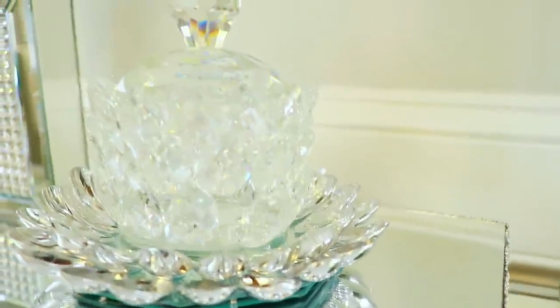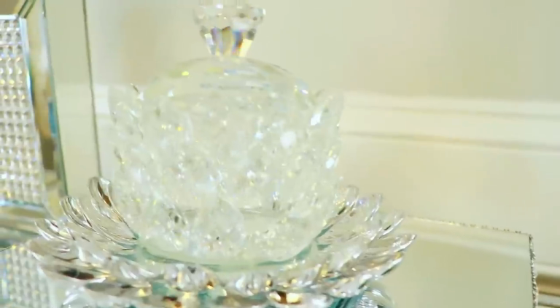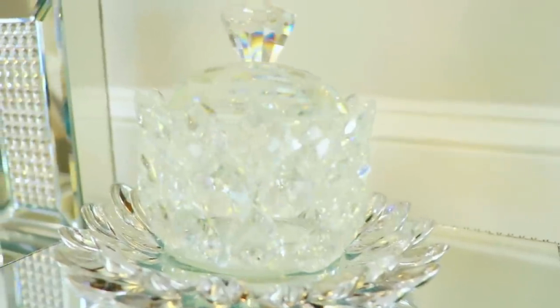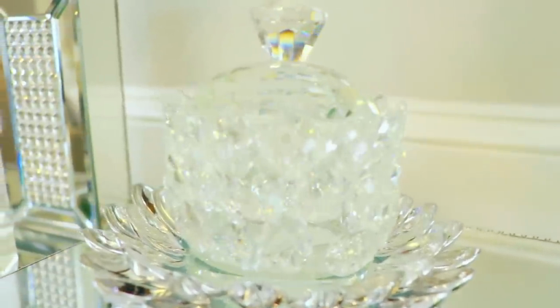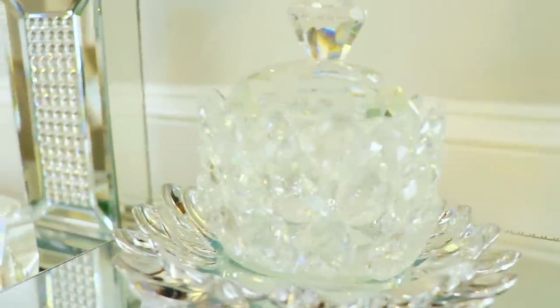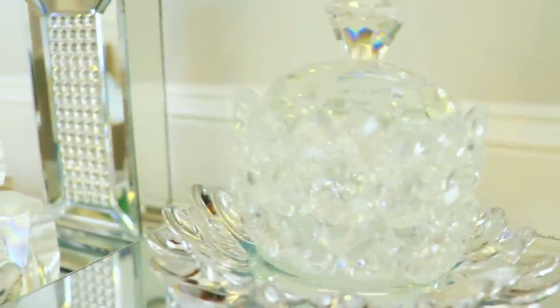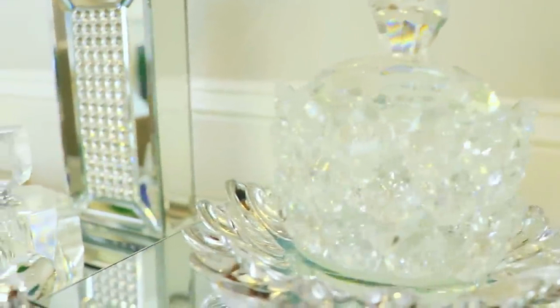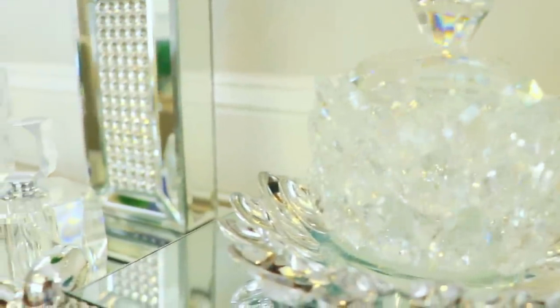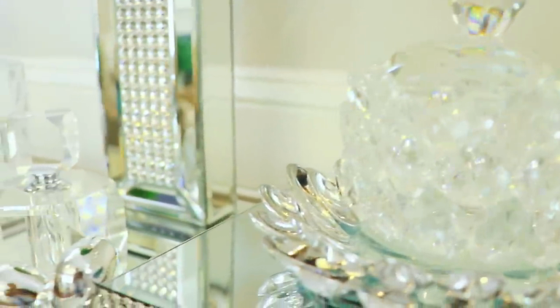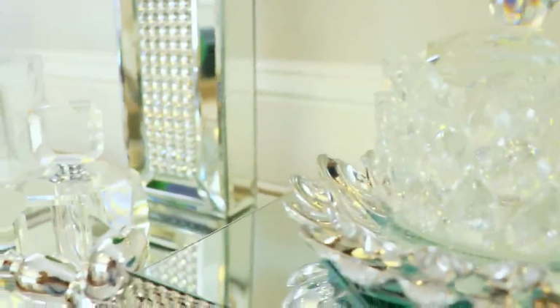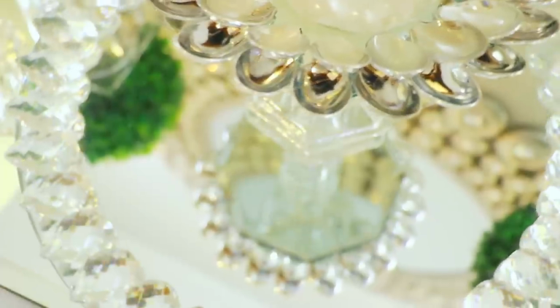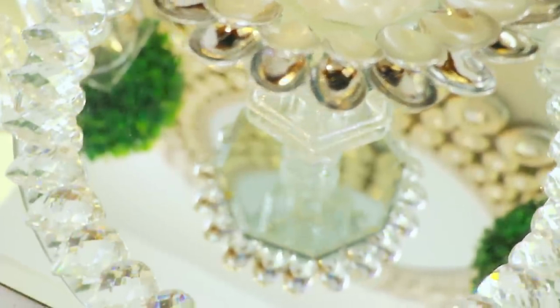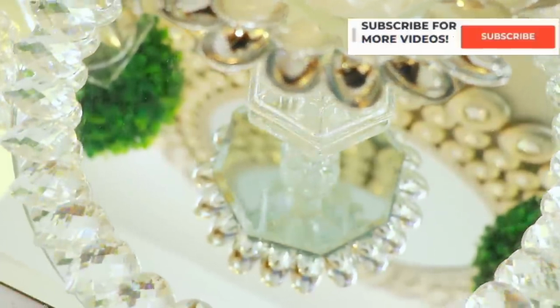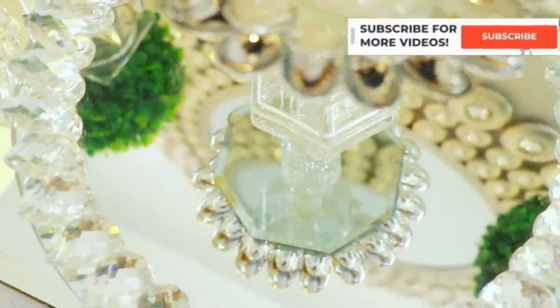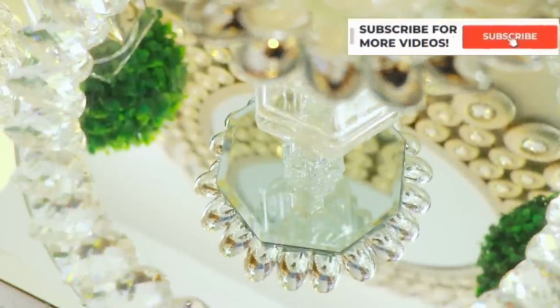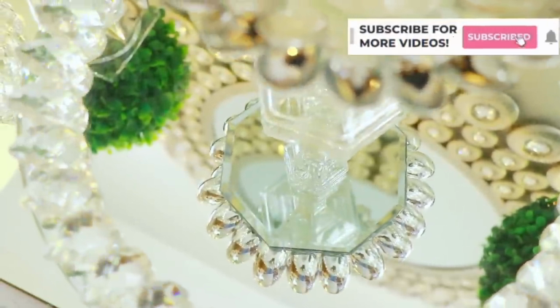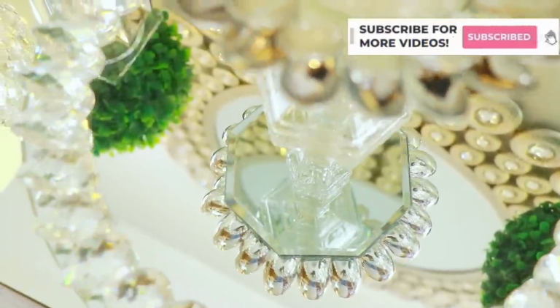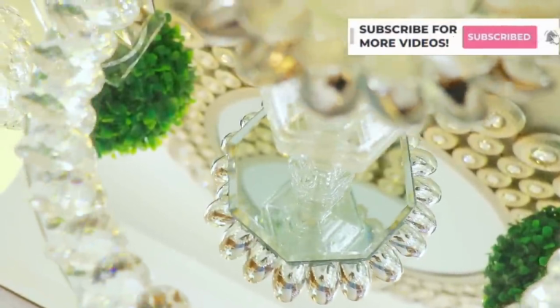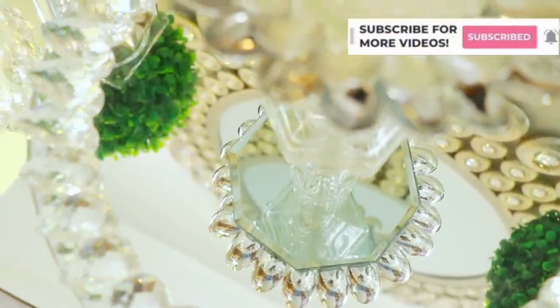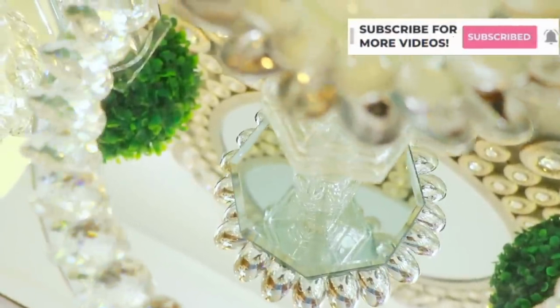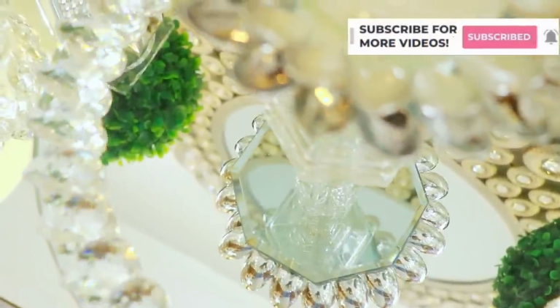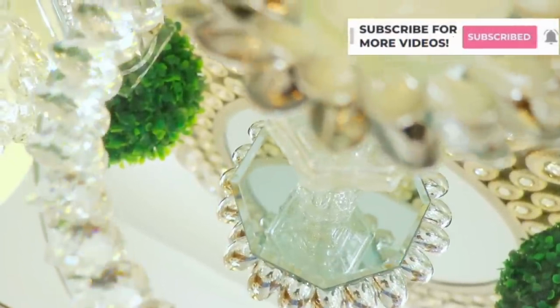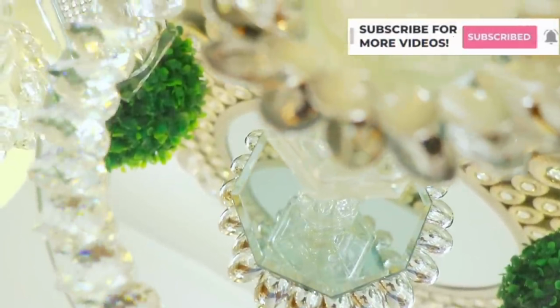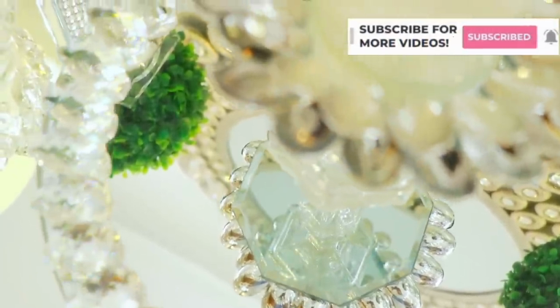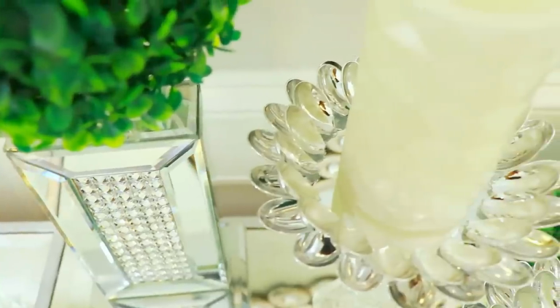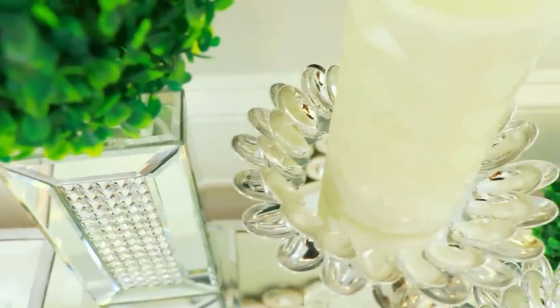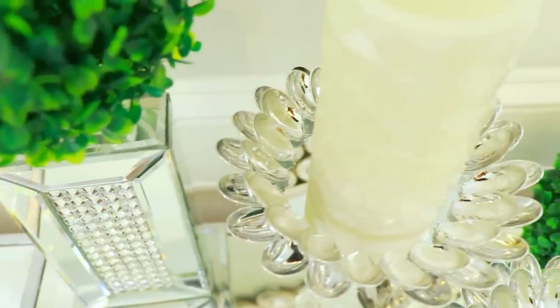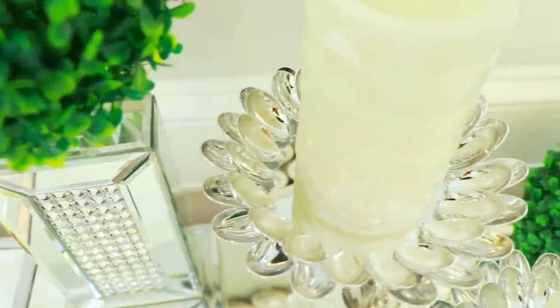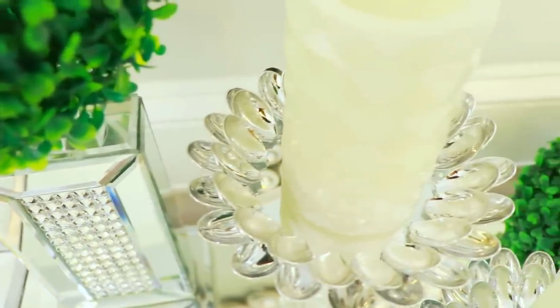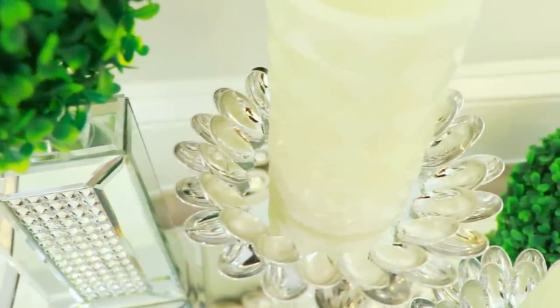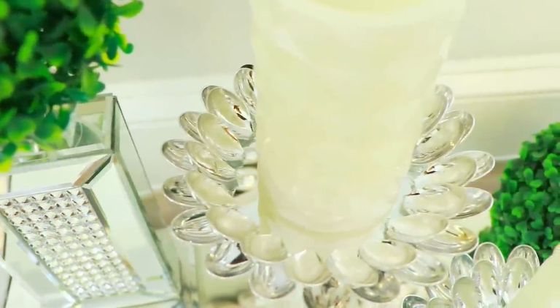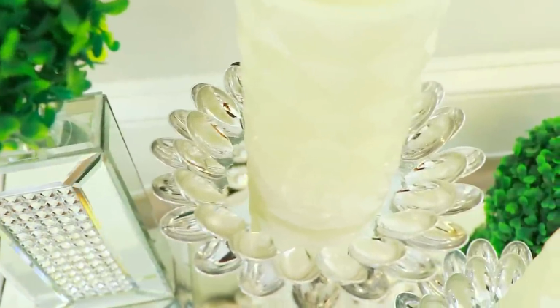Hey everyone and welcome back to my channel. If you are new here, welcome — I would love for you to stay a while by clicking that subscribe button and the little bell so you don't miss another video. Today's video is going to be super easy, you guys — let's get into it.